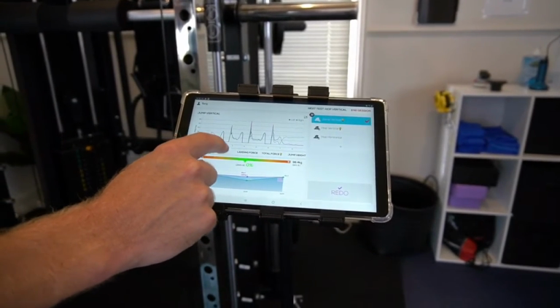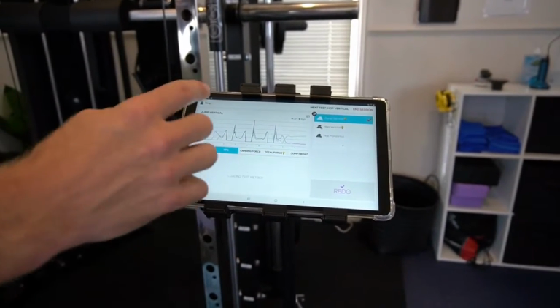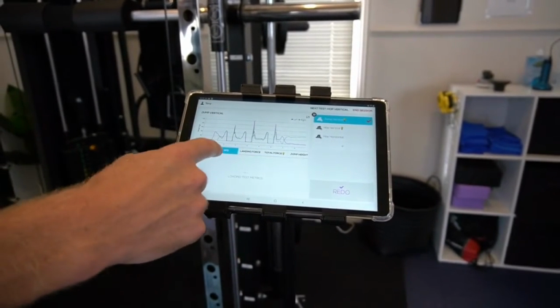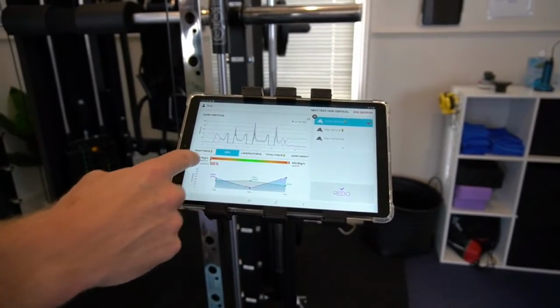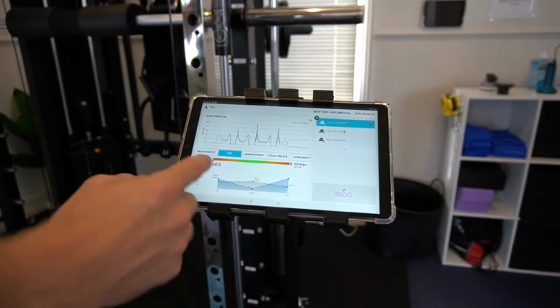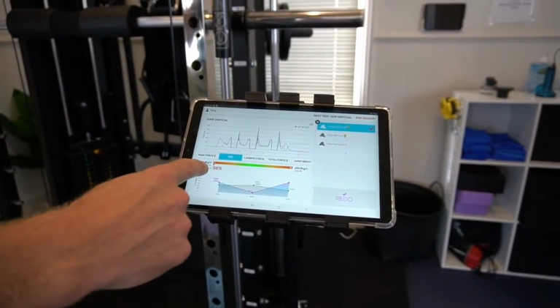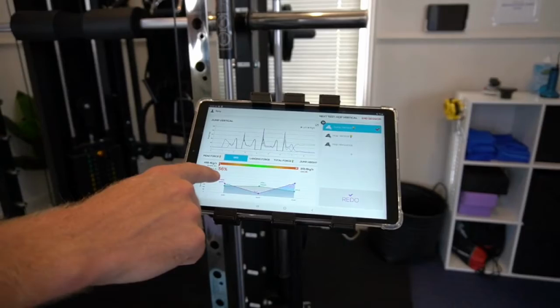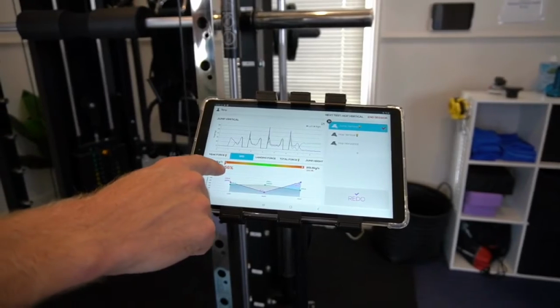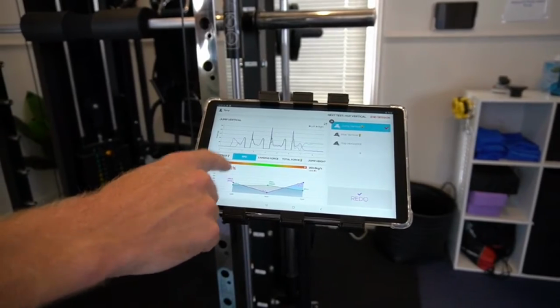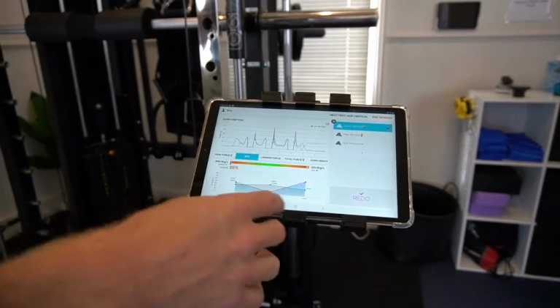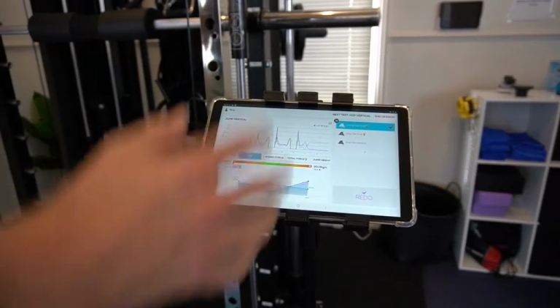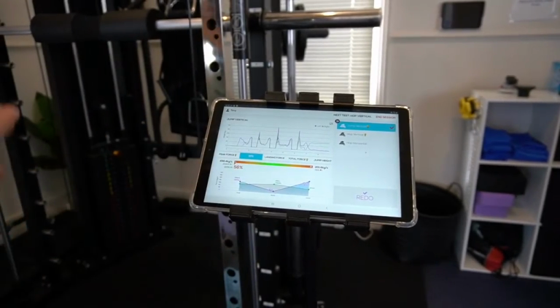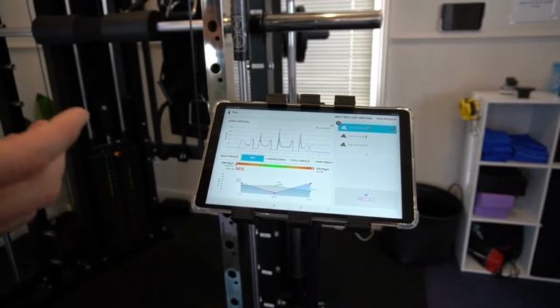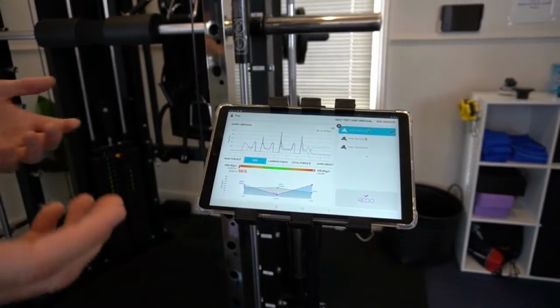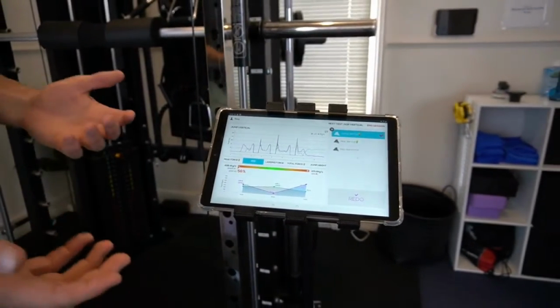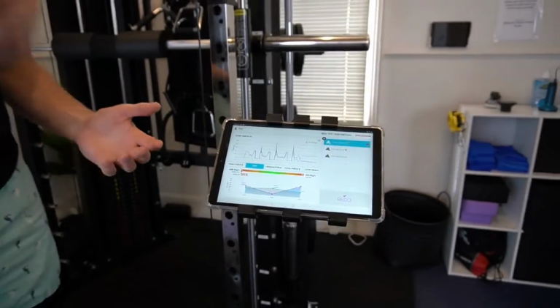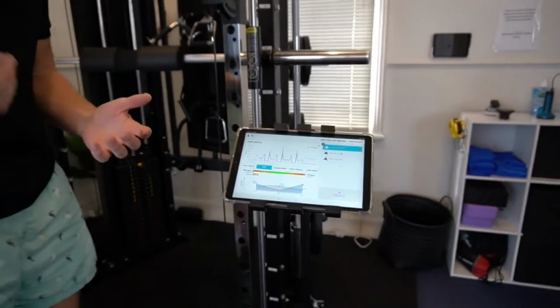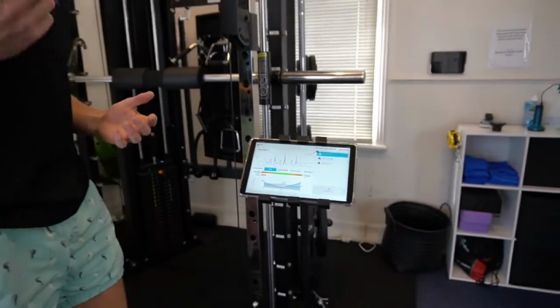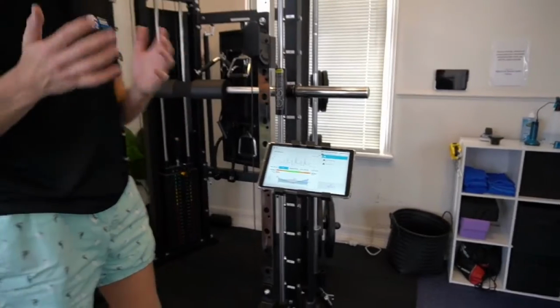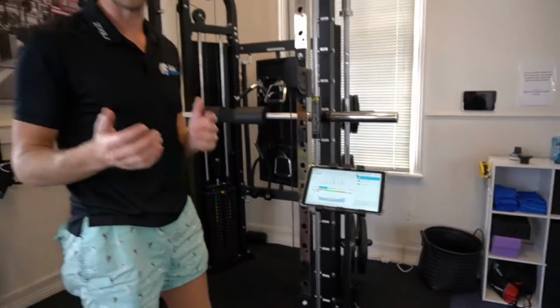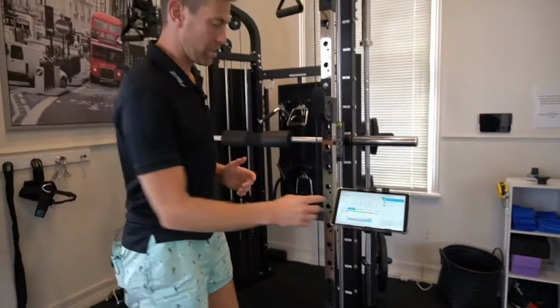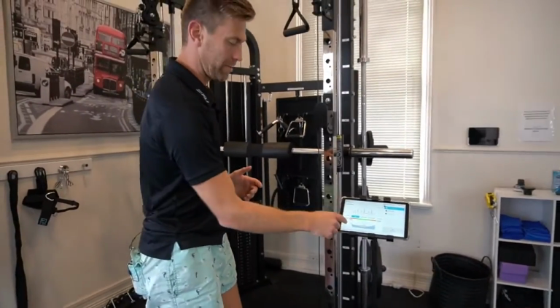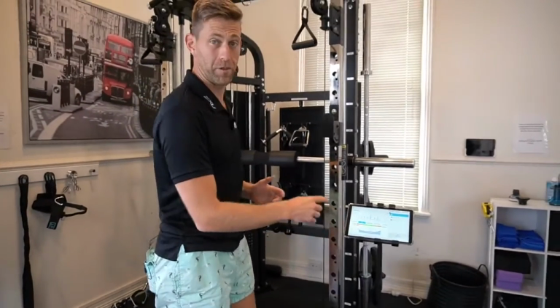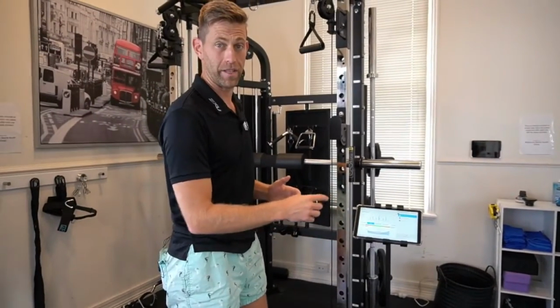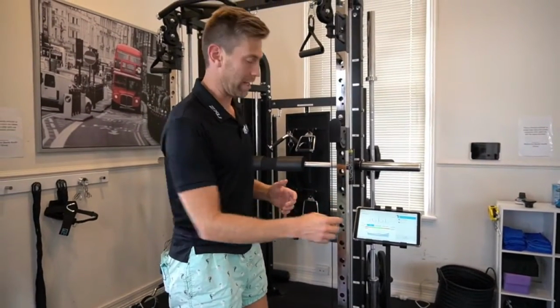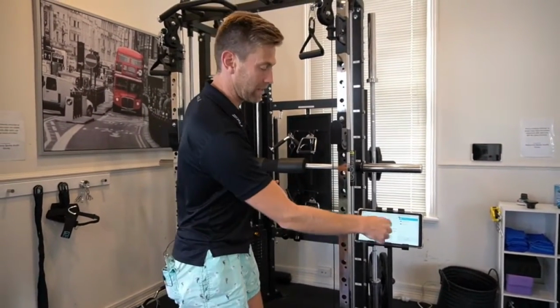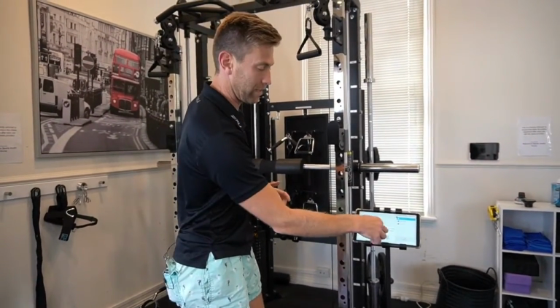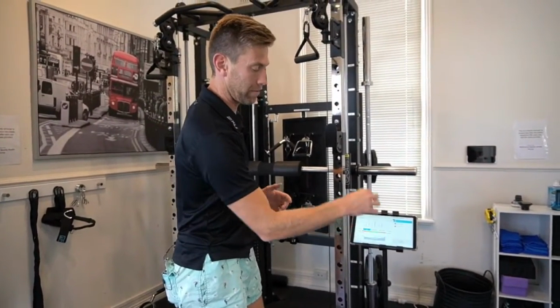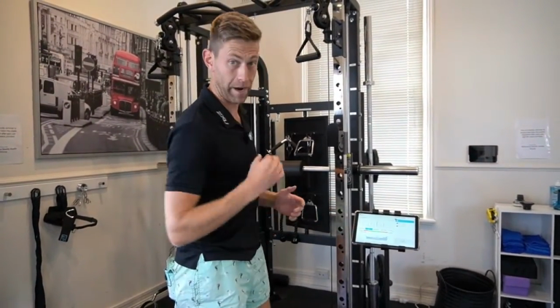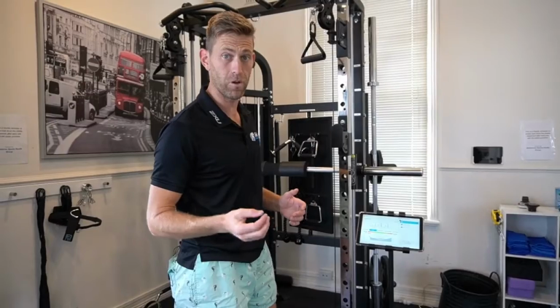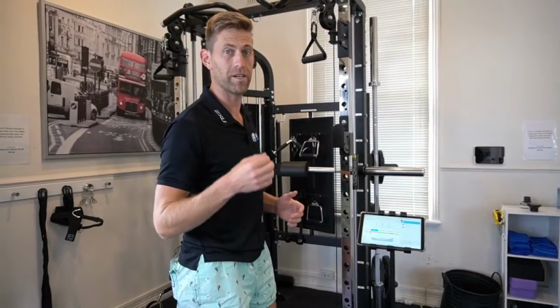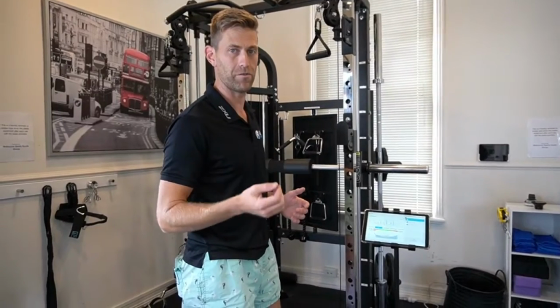And then the rate of force — I'm a lot faster on my left side, so my right side is sluggish and not allowing me to push off as fast as I could. My left is definitely my favorite leg, and that lack of rate of force can be an injury risk.